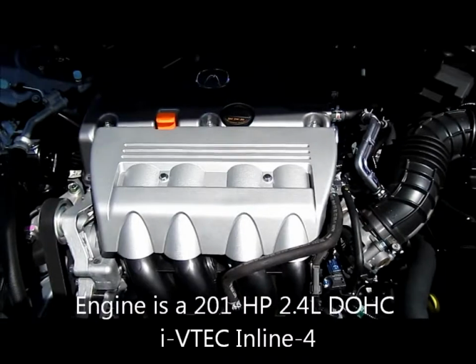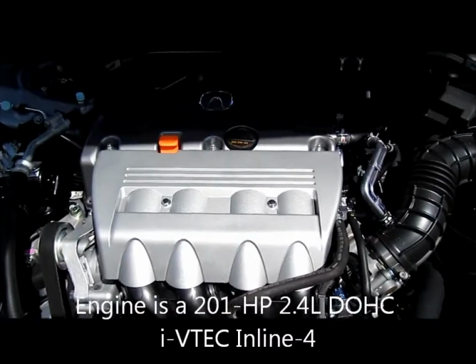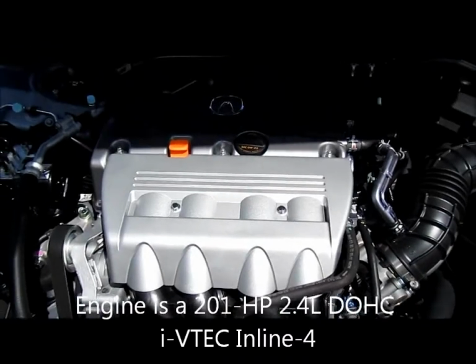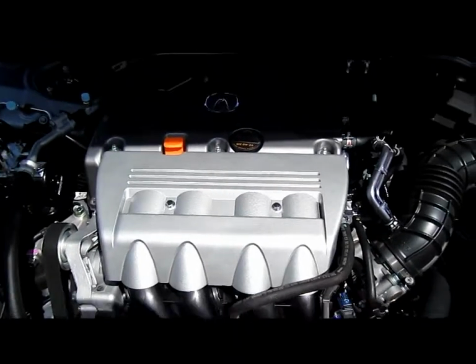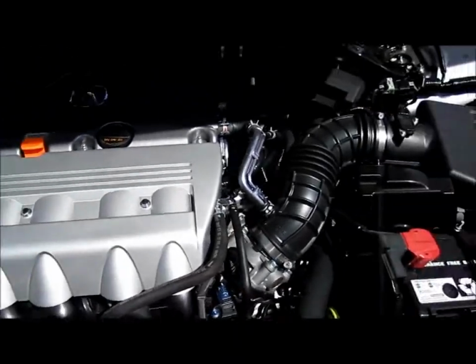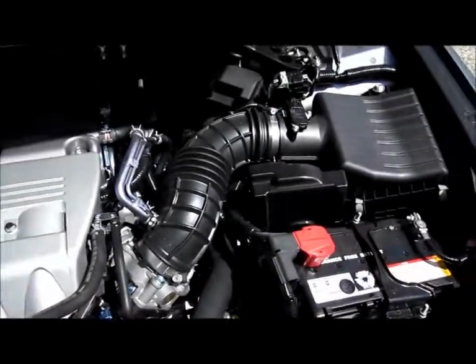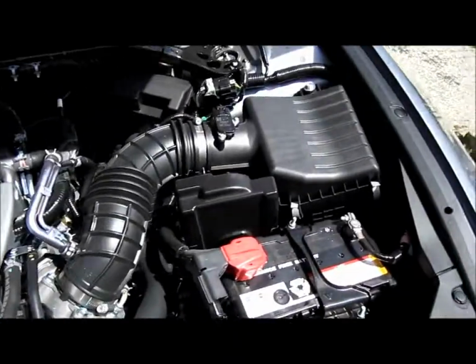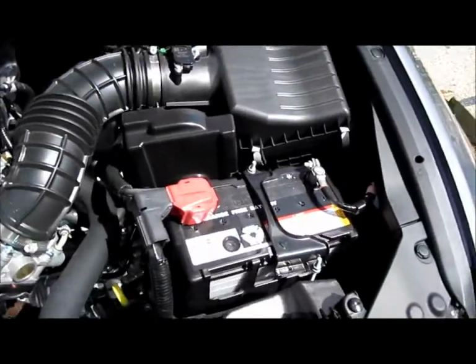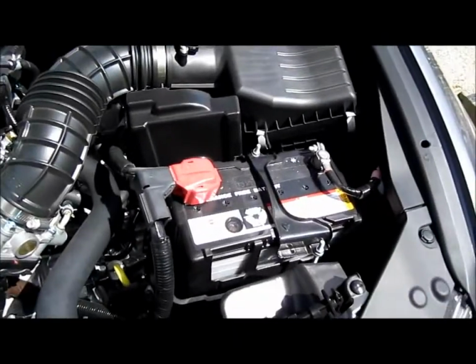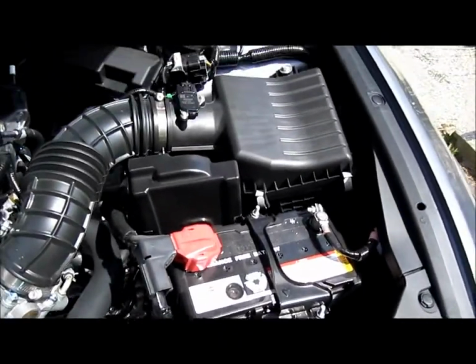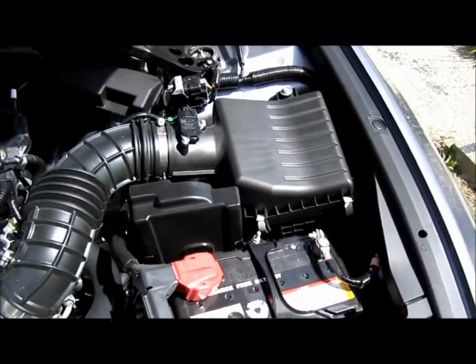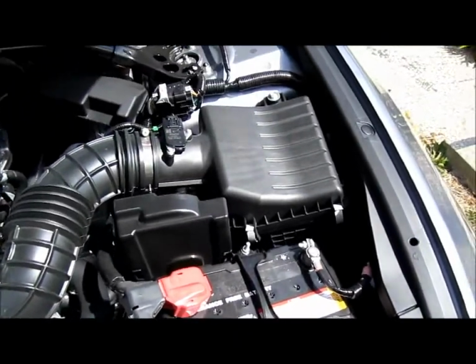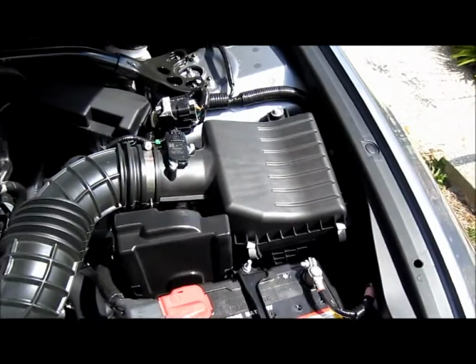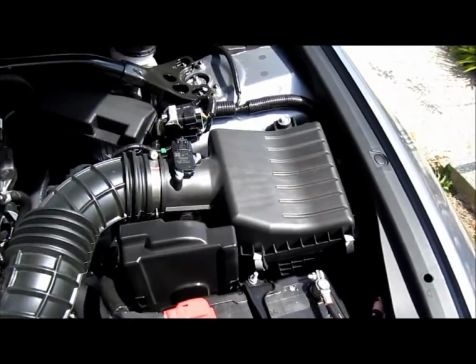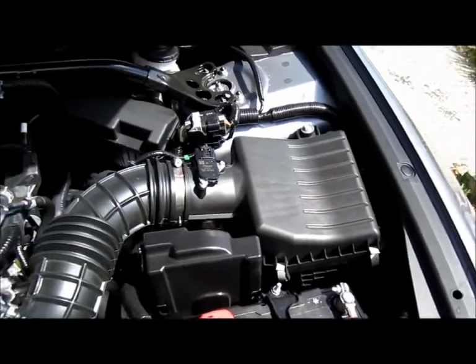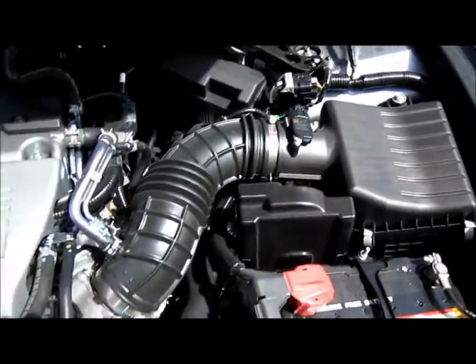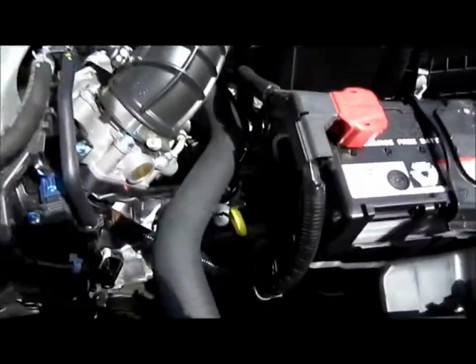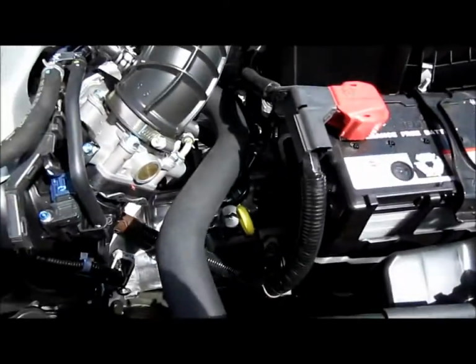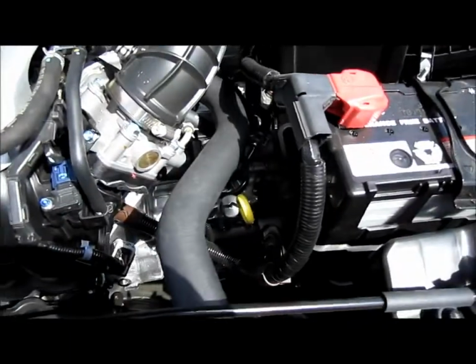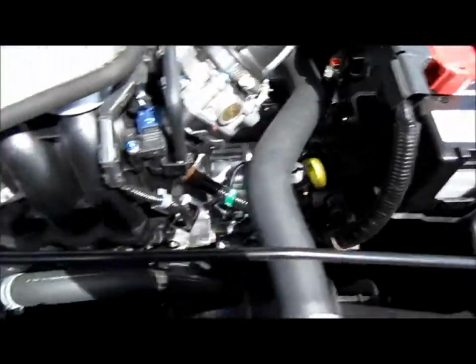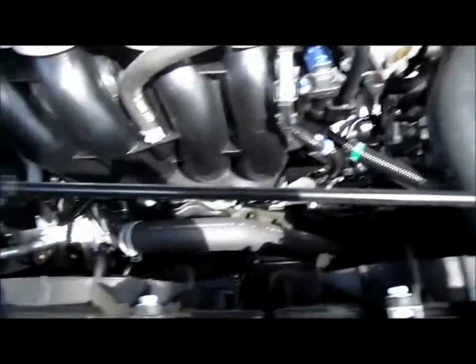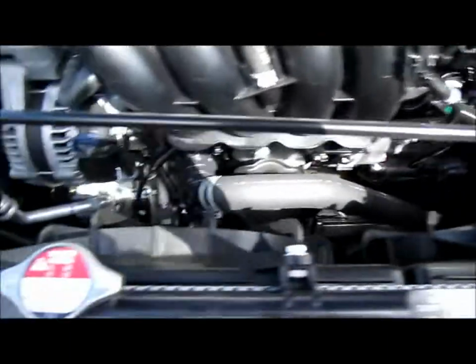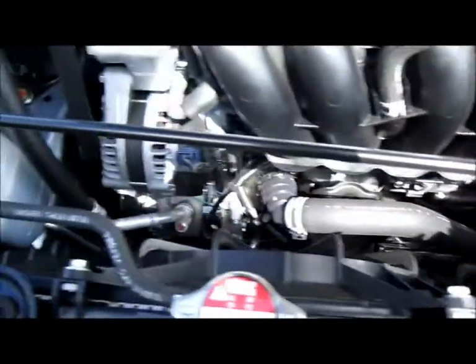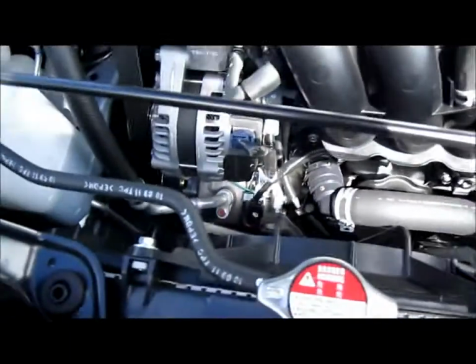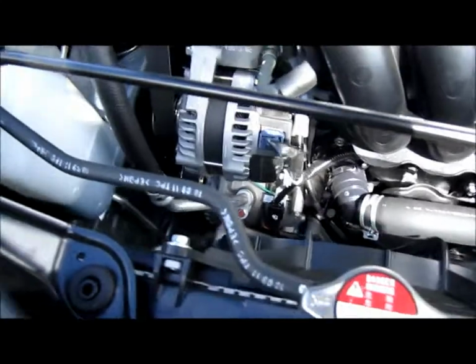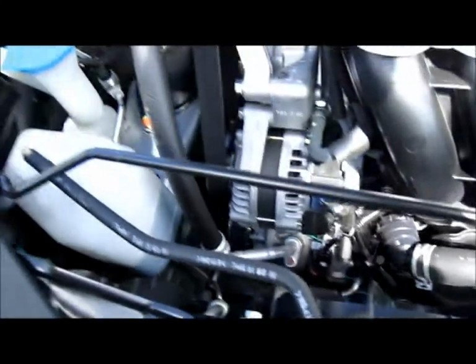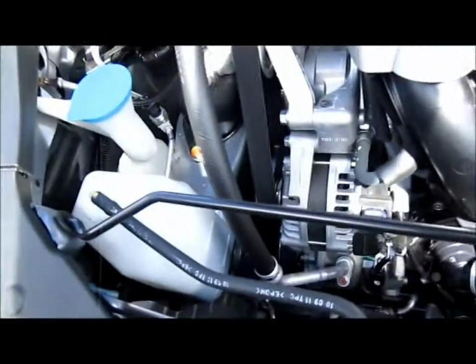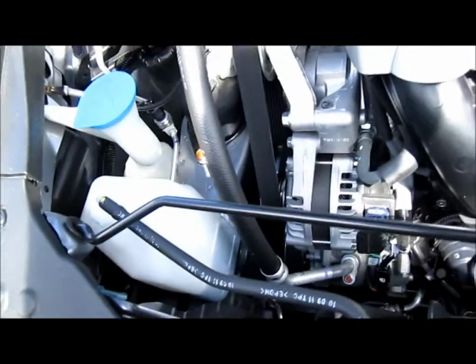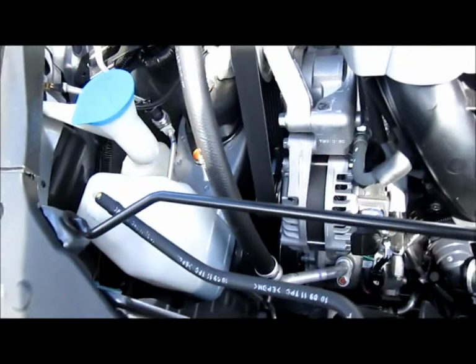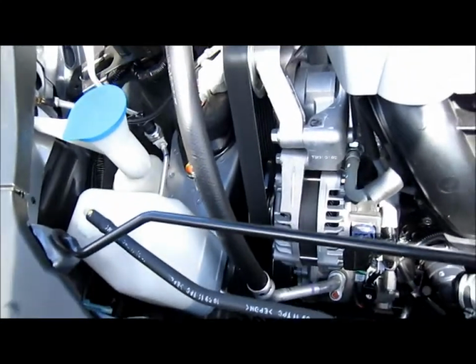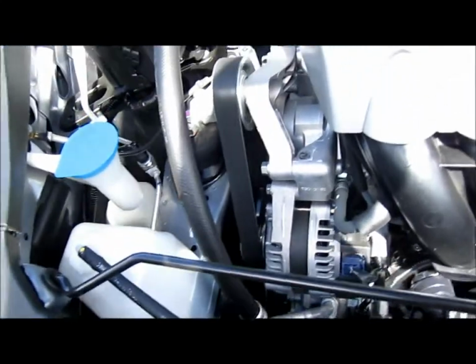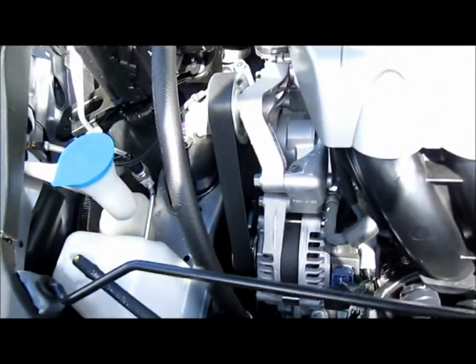Look at the engine bay. We've got the battery here, the engine dipstick, the oil cap over here, the washer fluid, and the brake tube here.